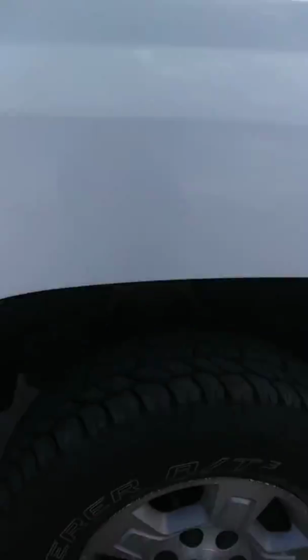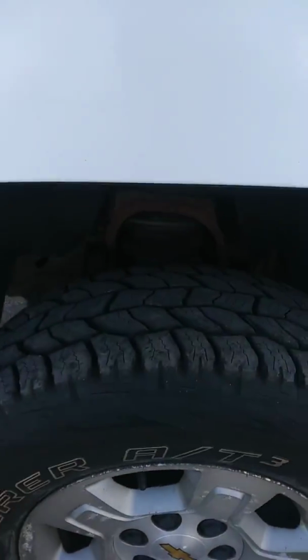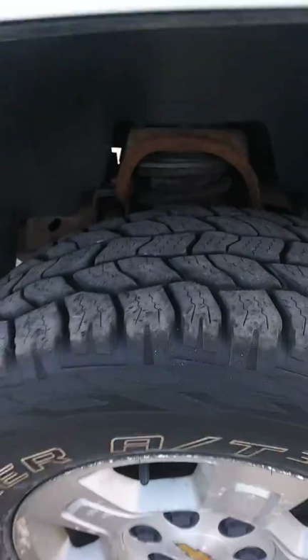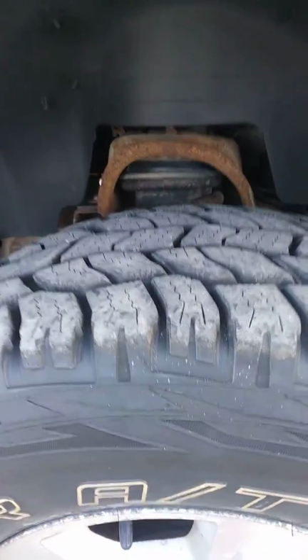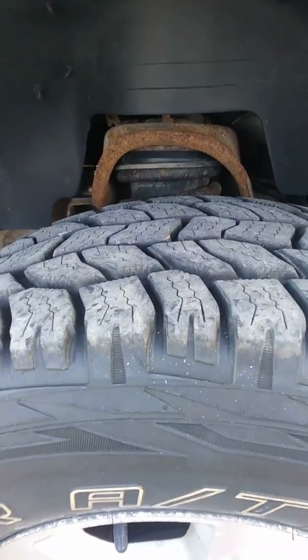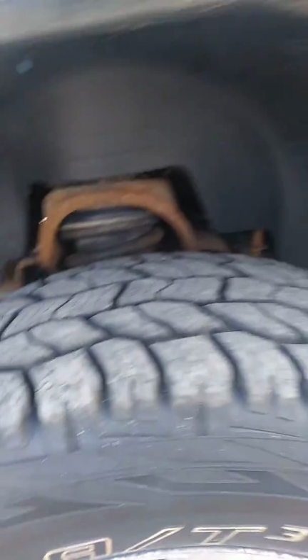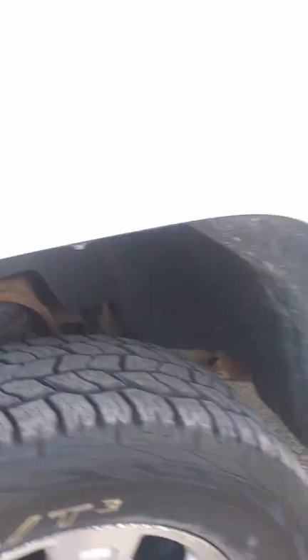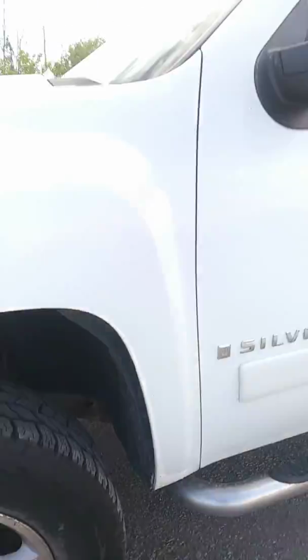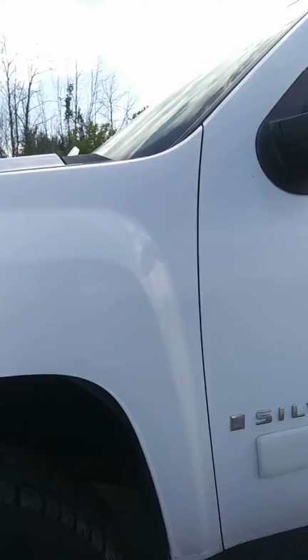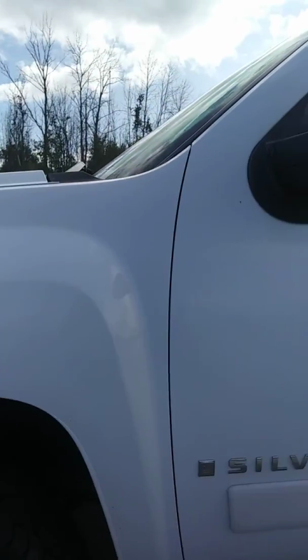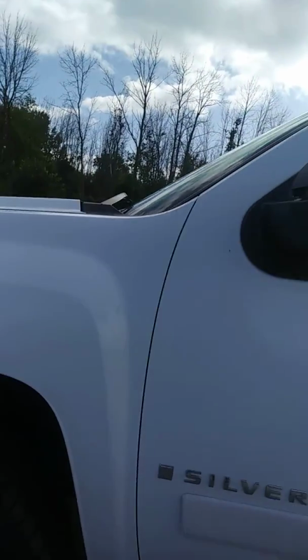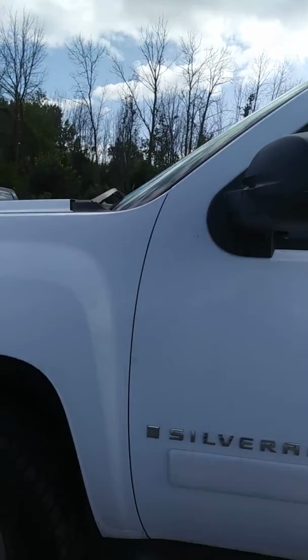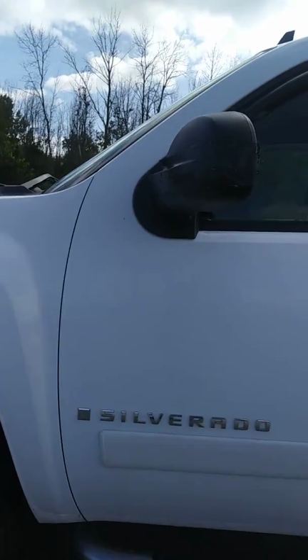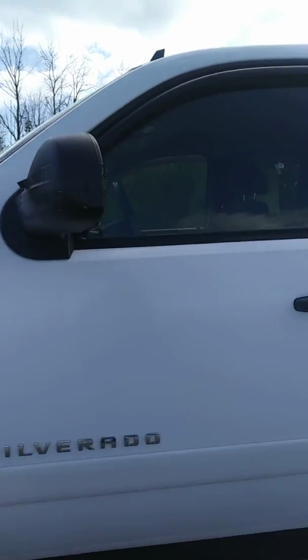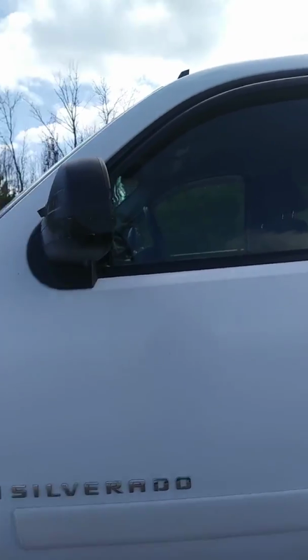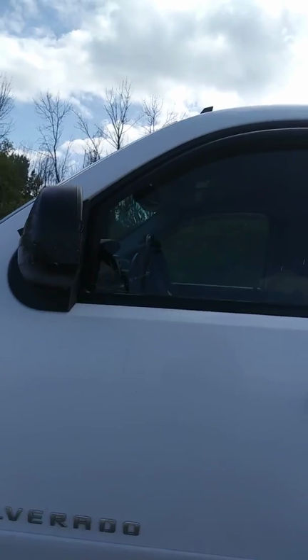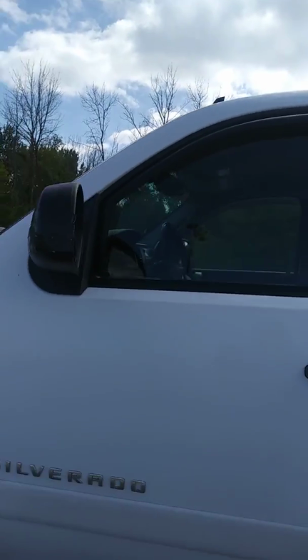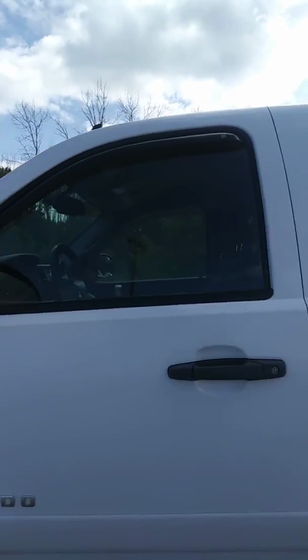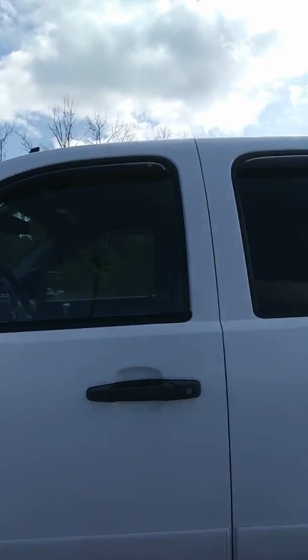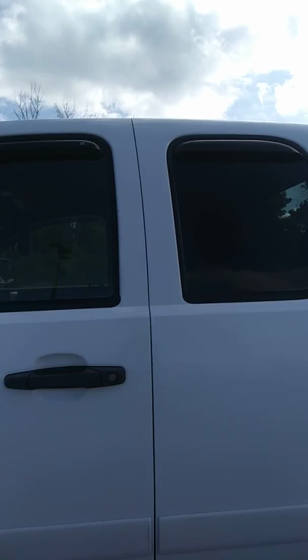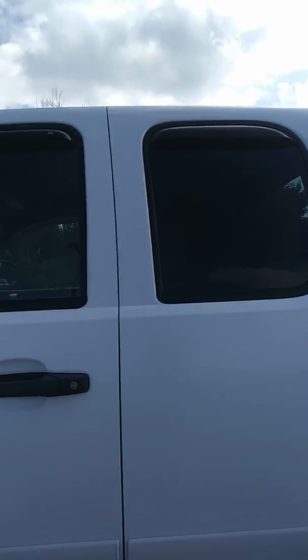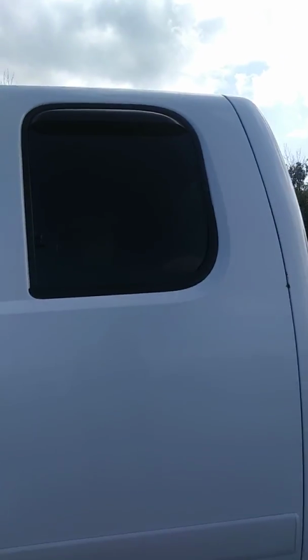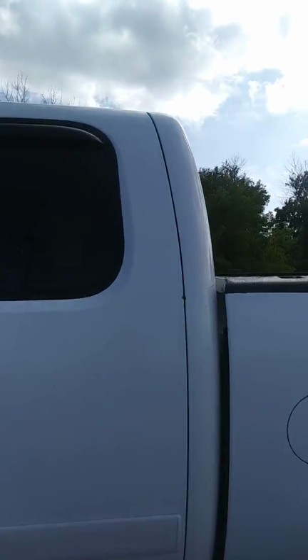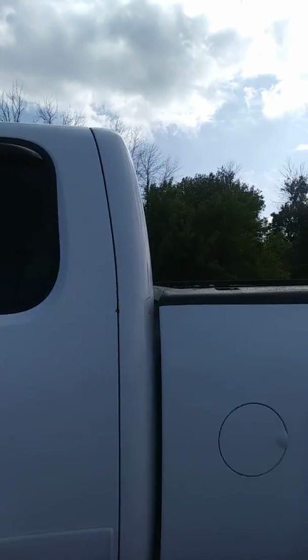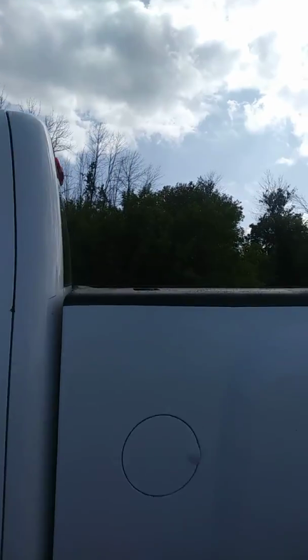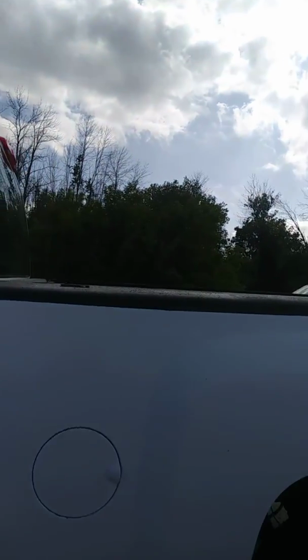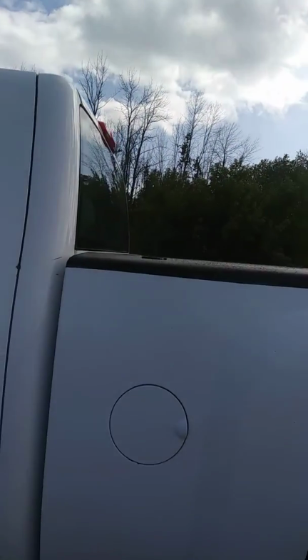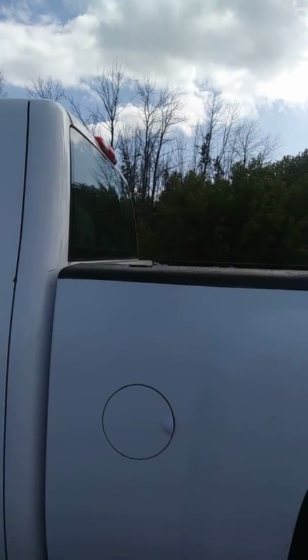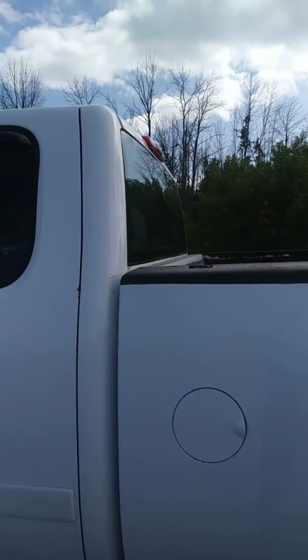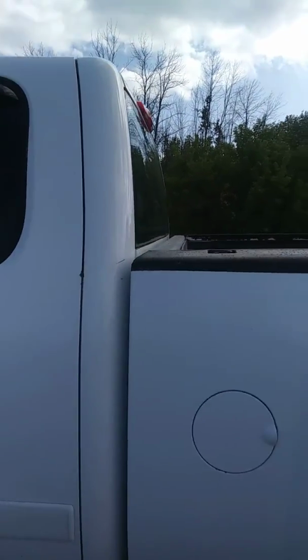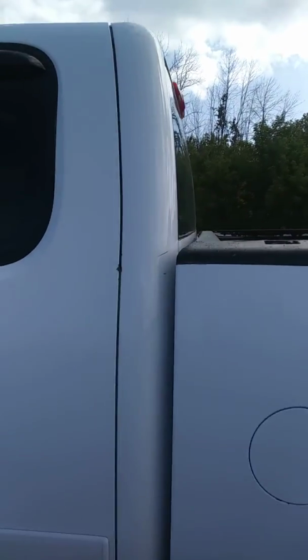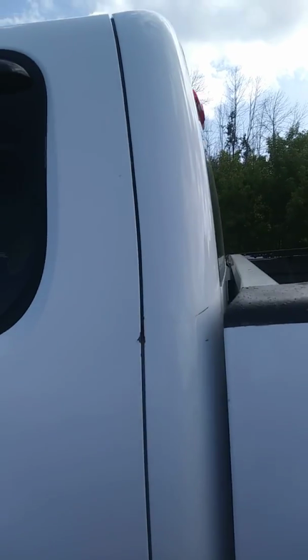Got a decent amount of tread left on those tires. Don't see much rust or scratches on this just offhand. I do have the vehicle running. I will get you a little closer to hear that in just a moment.